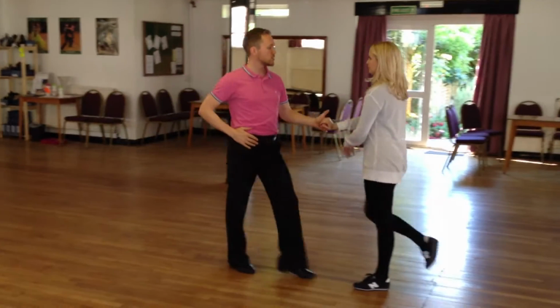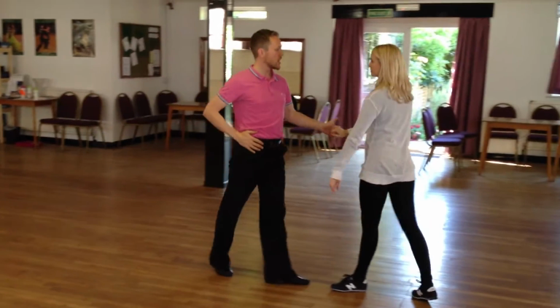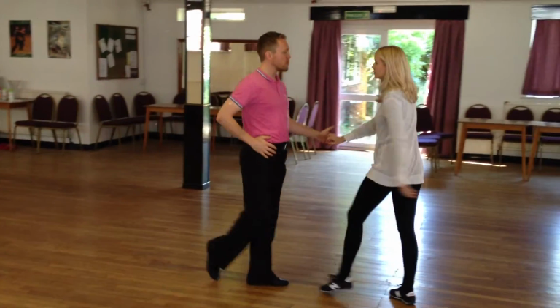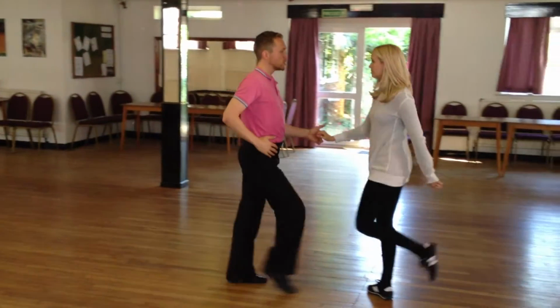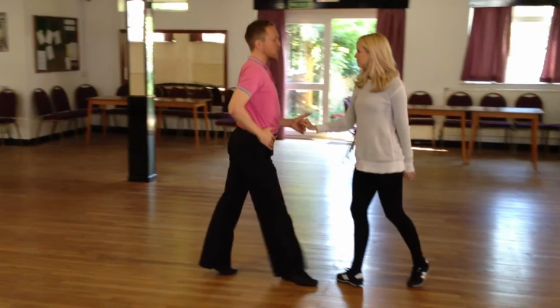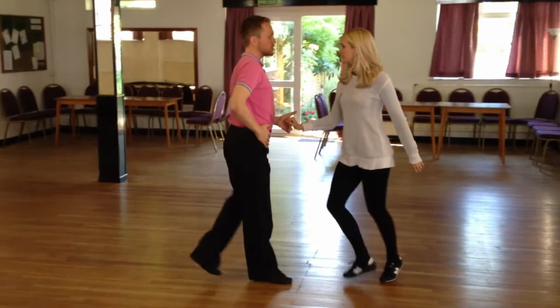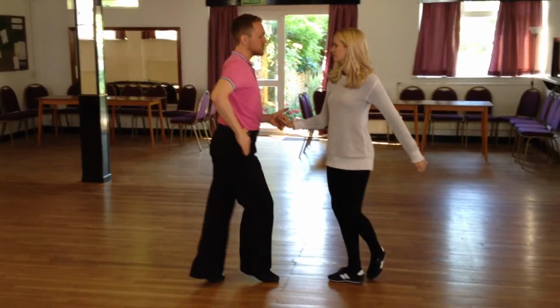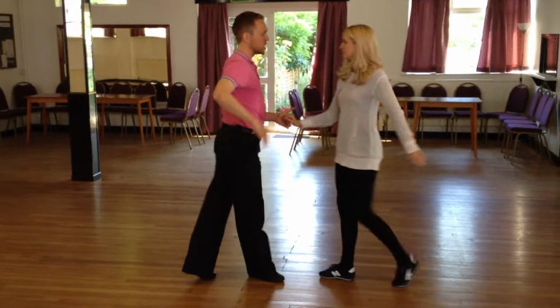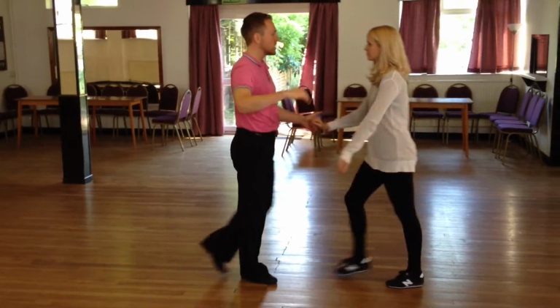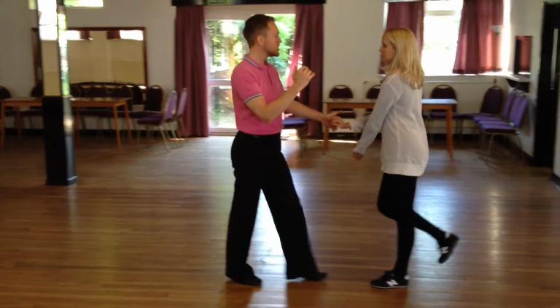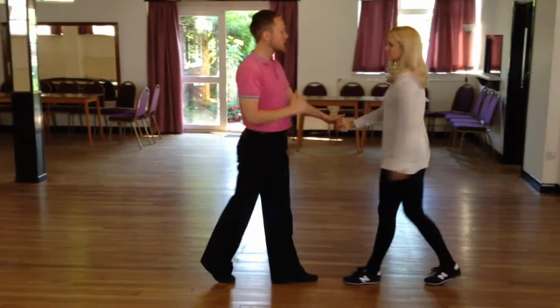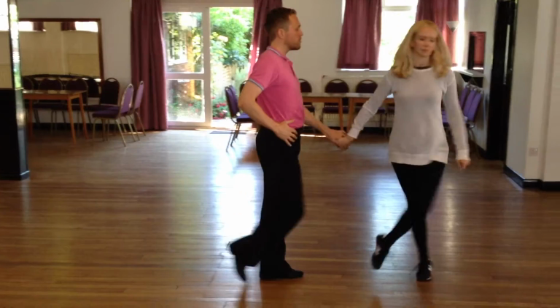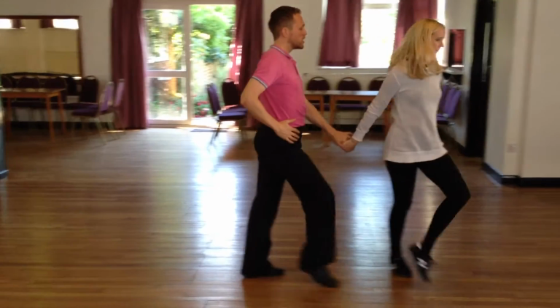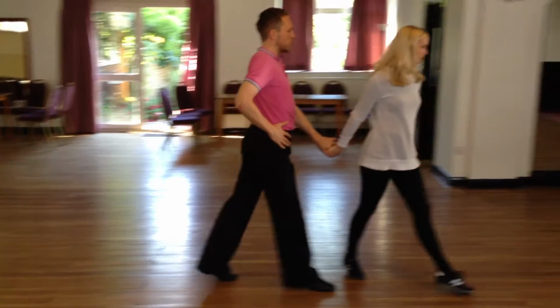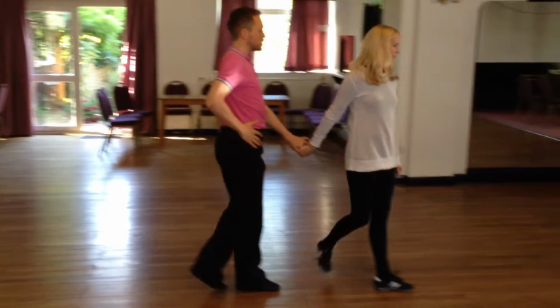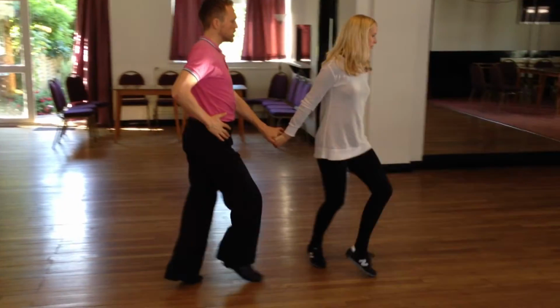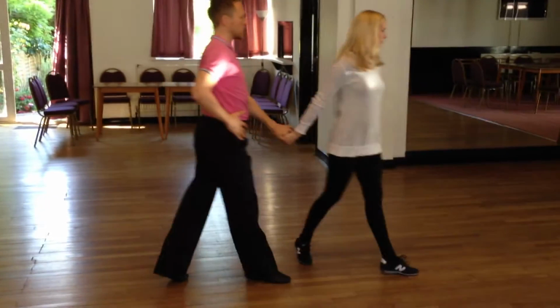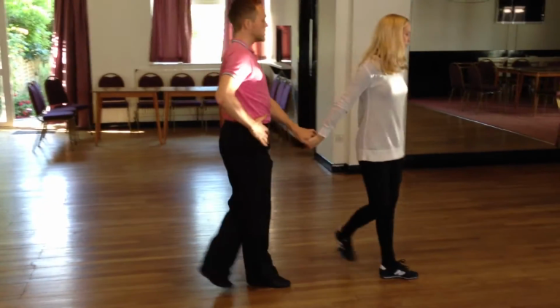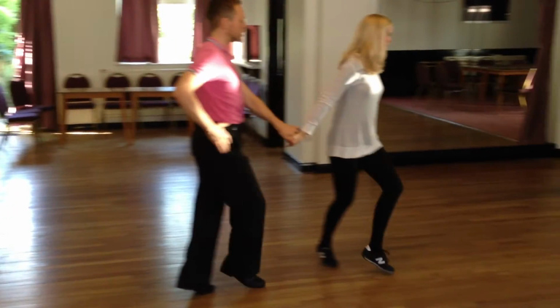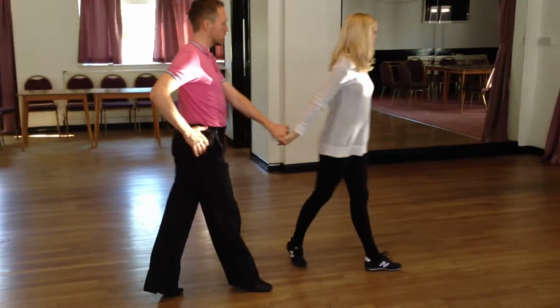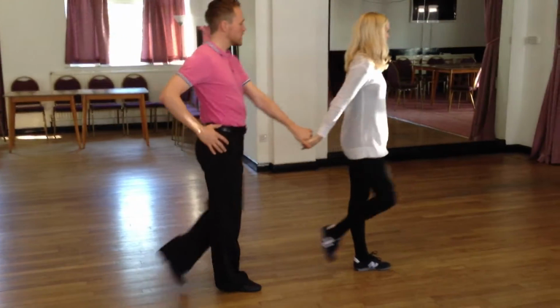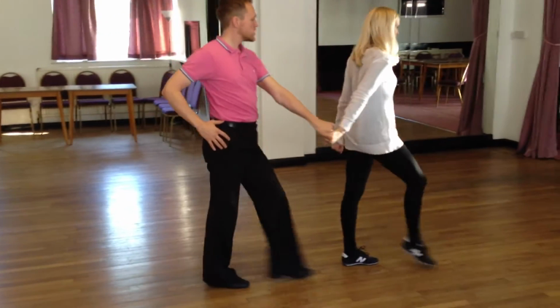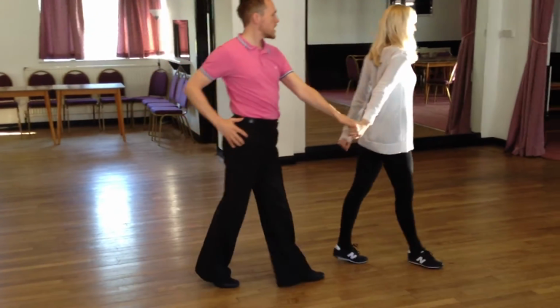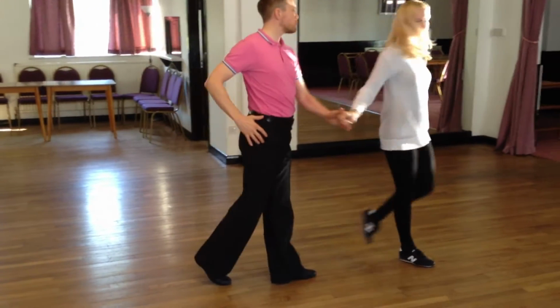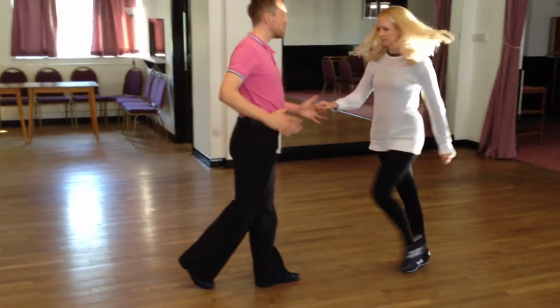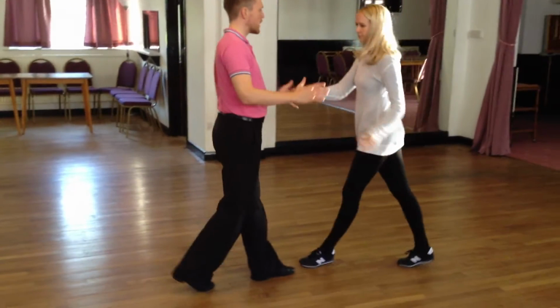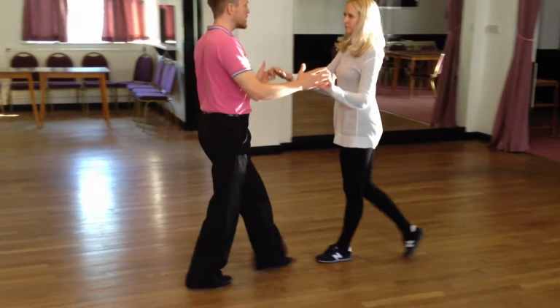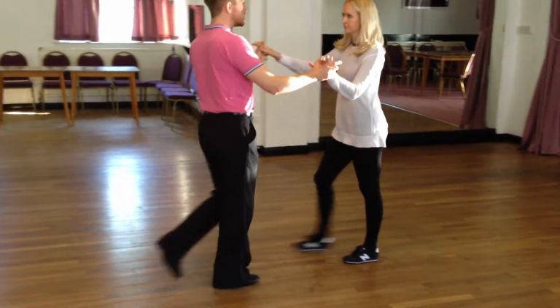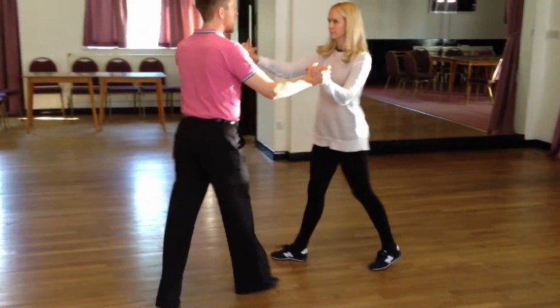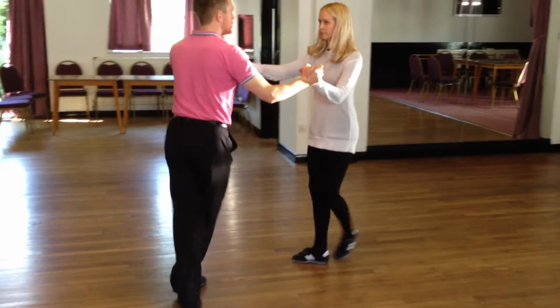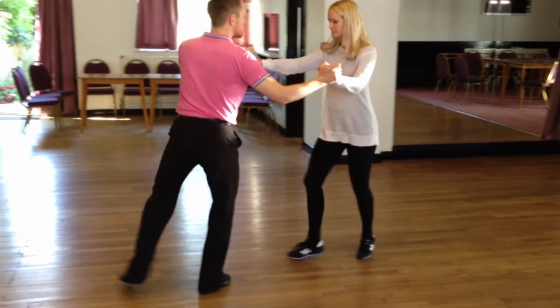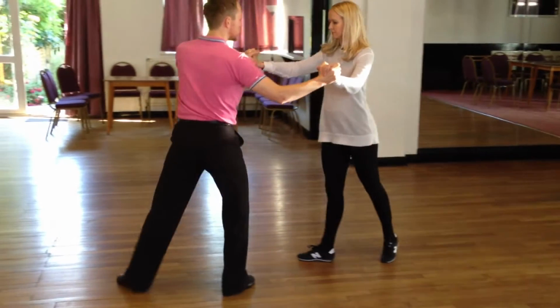We've got step, step, cha-cha-cha, step, cha-cha, cha-cha, step, rip, place, cha-cha-cha.